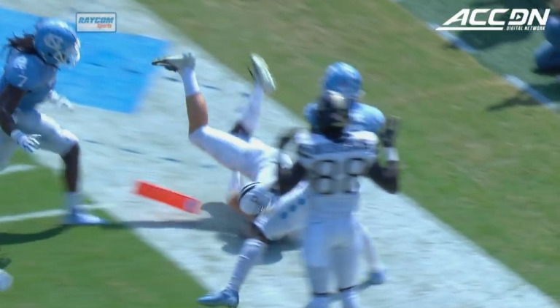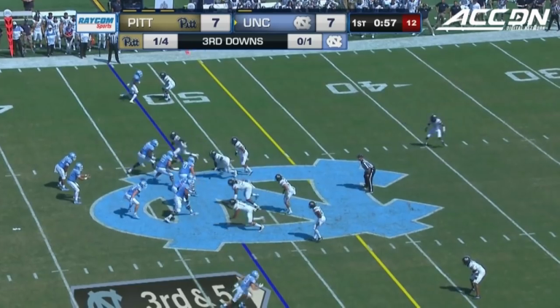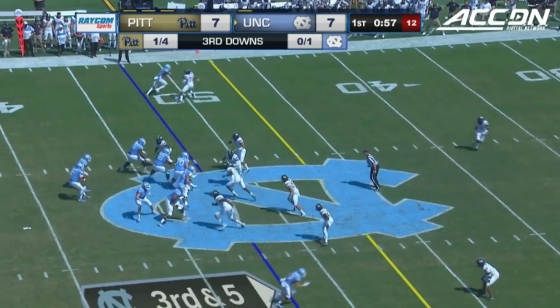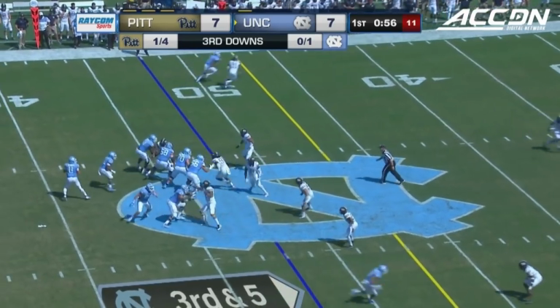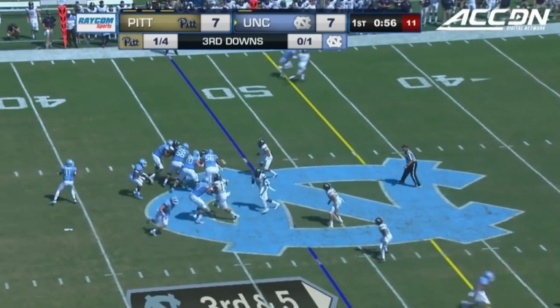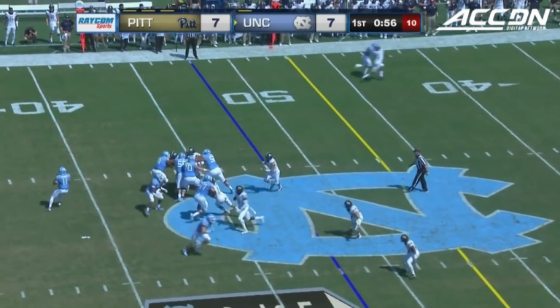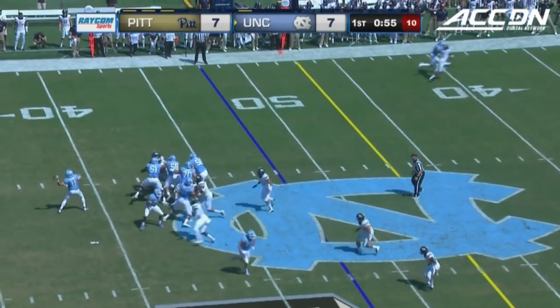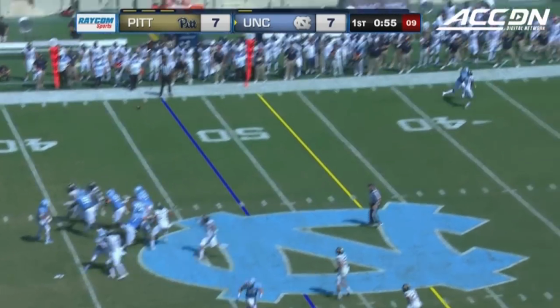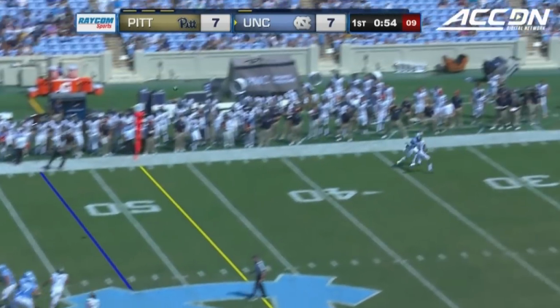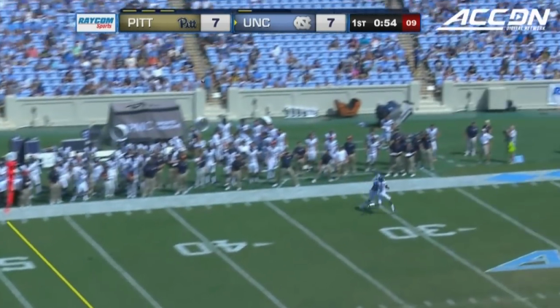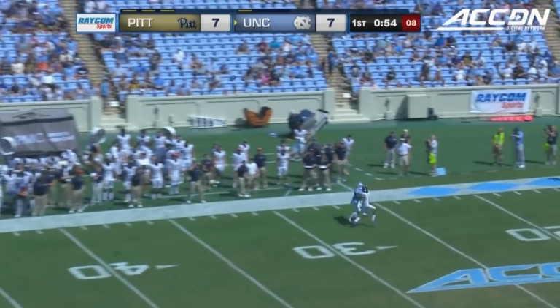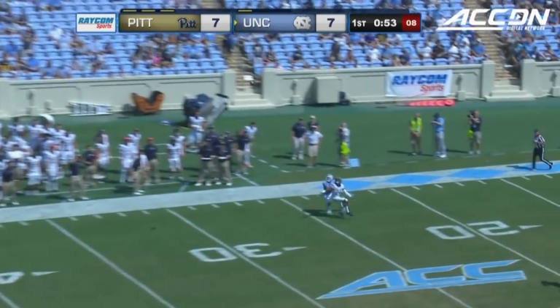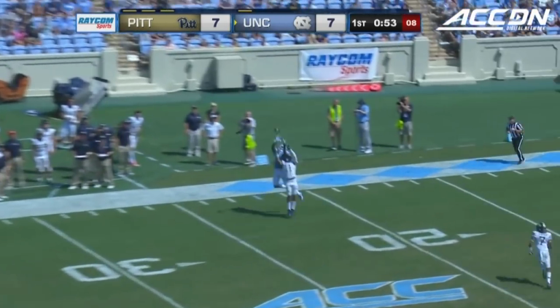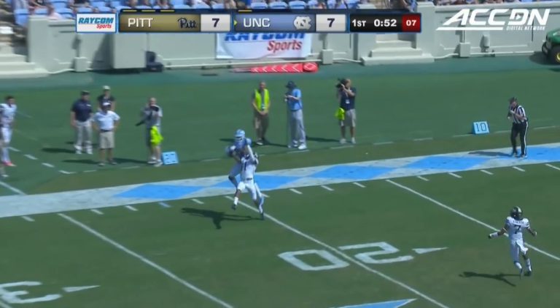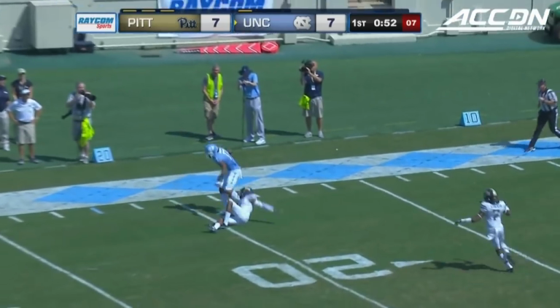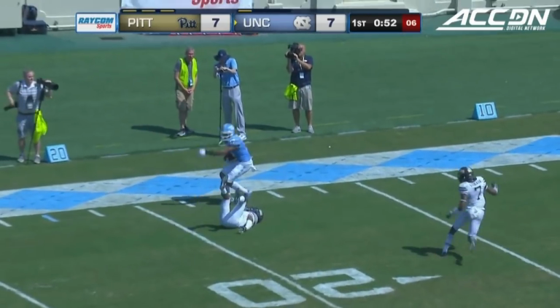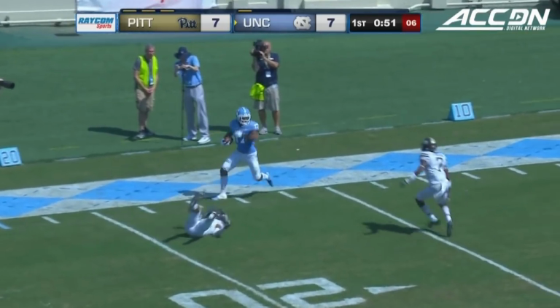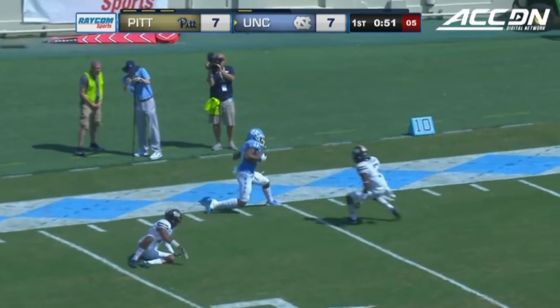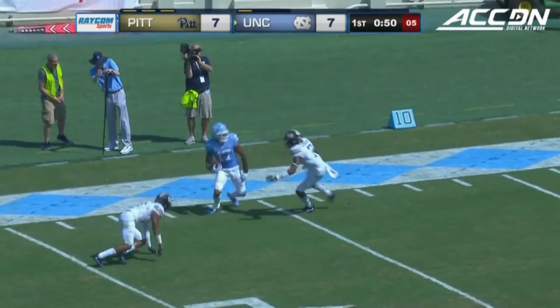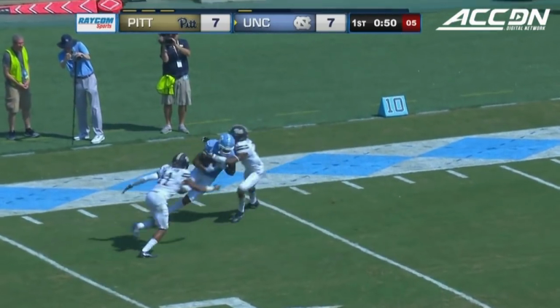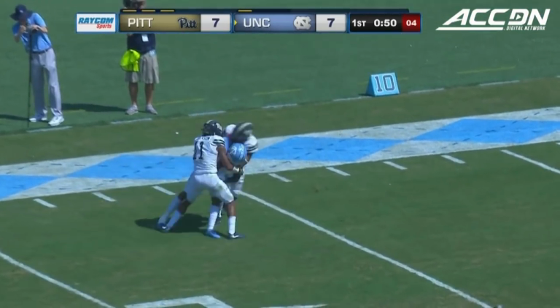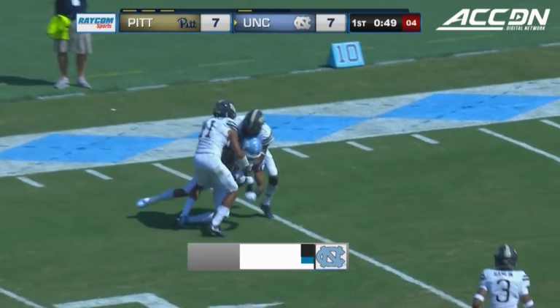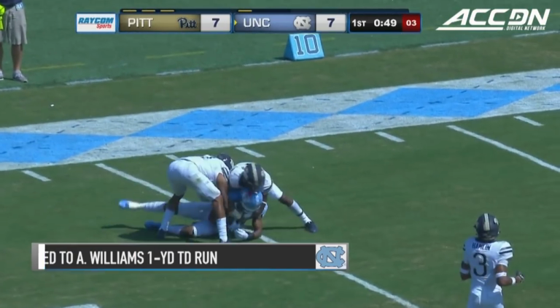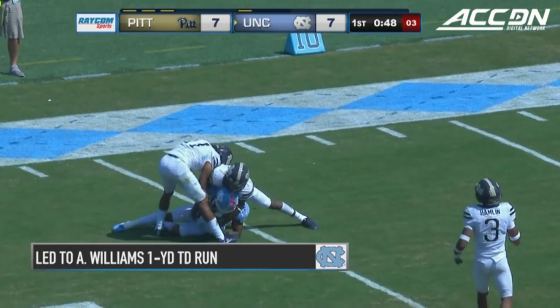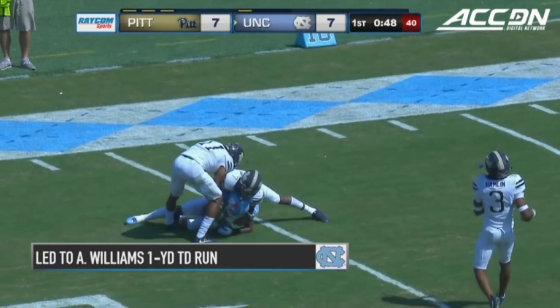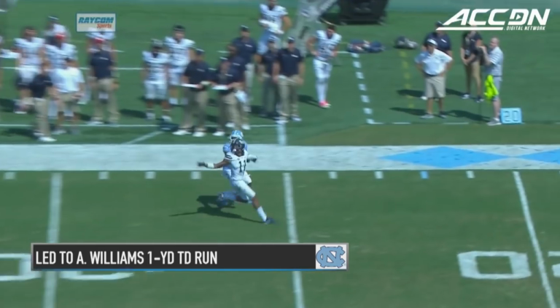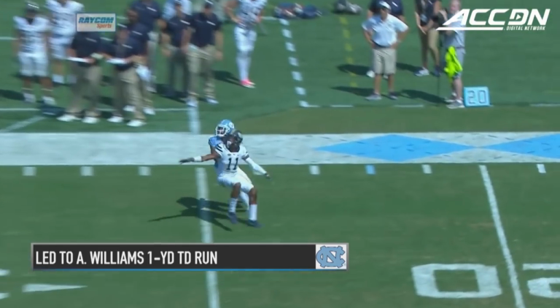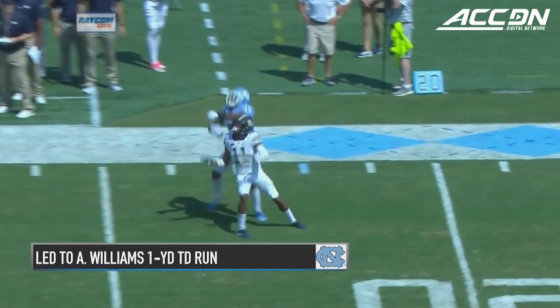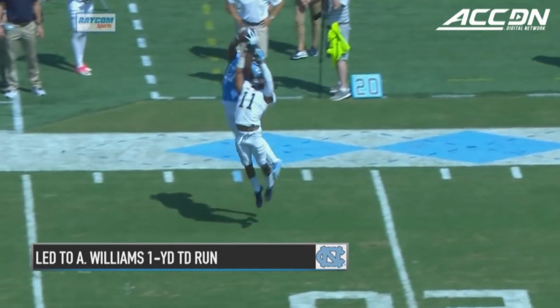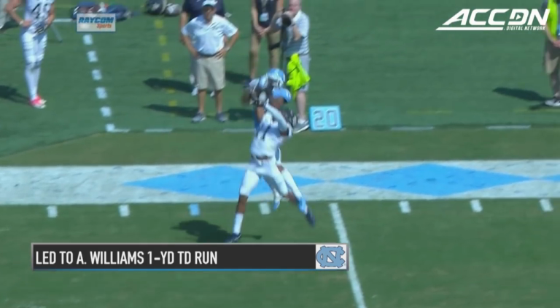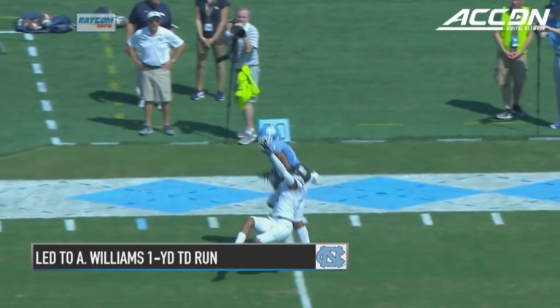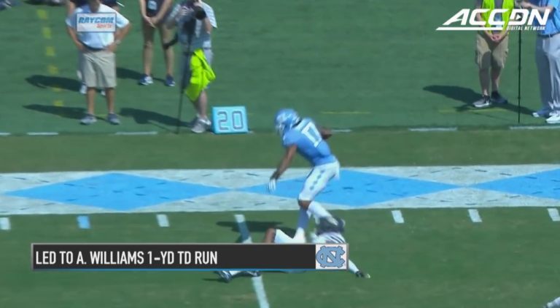First game of the year against Cal. Elliott, left side, down the sideline — pulled in. Anthony Rathoff-Williams near the 15, went up and took it away.